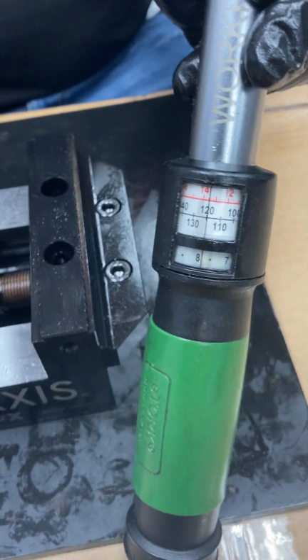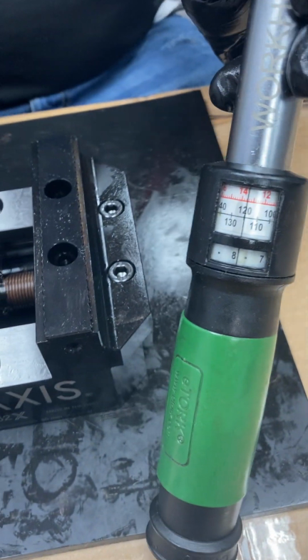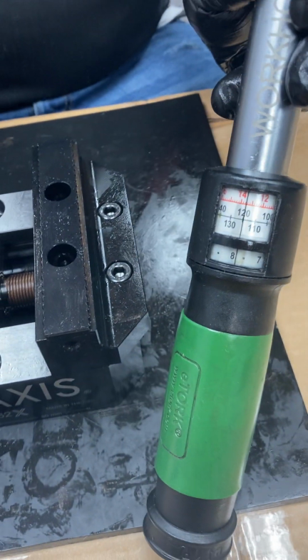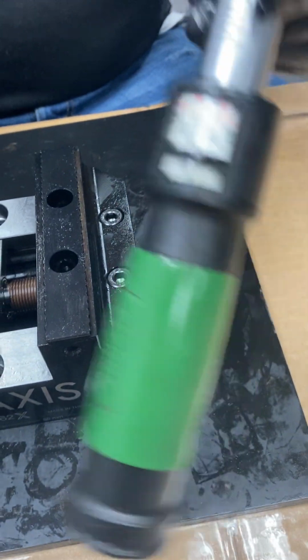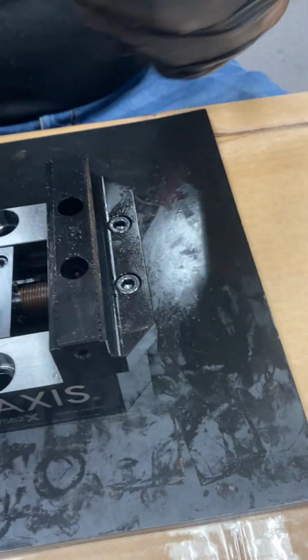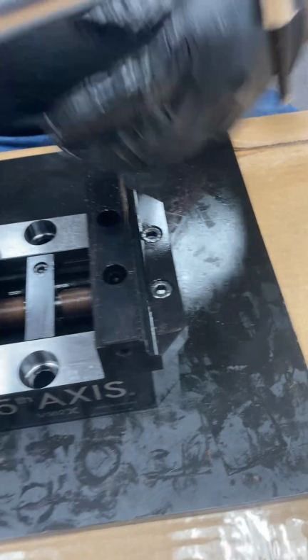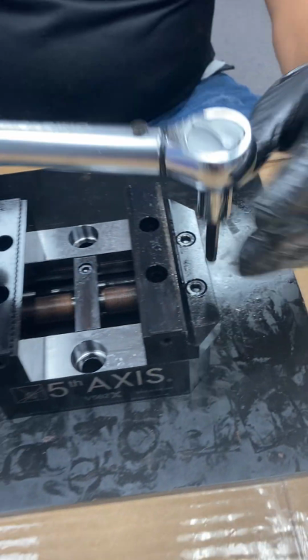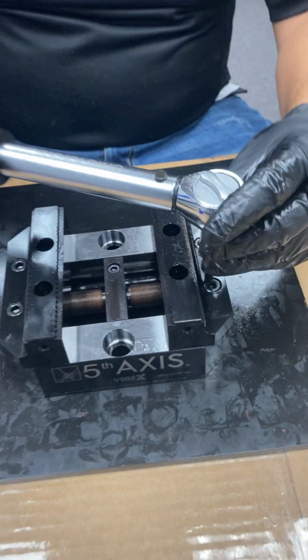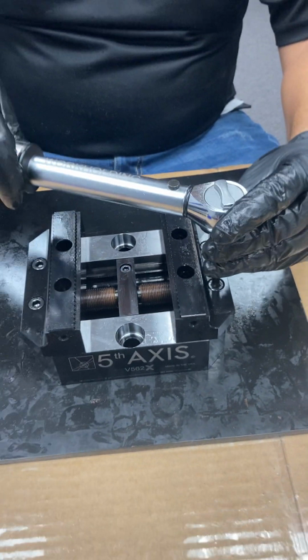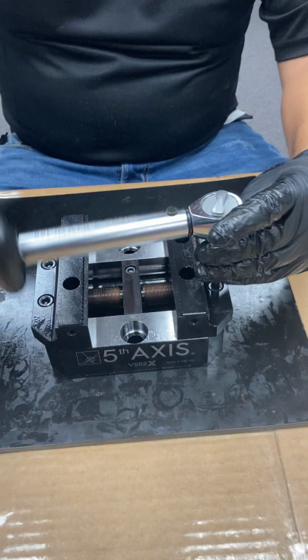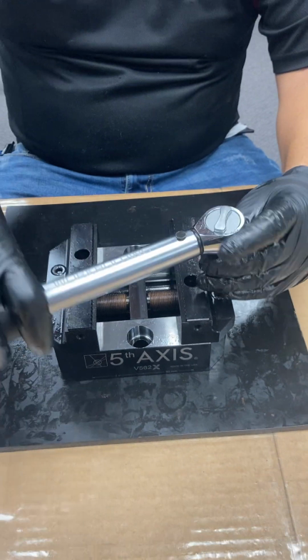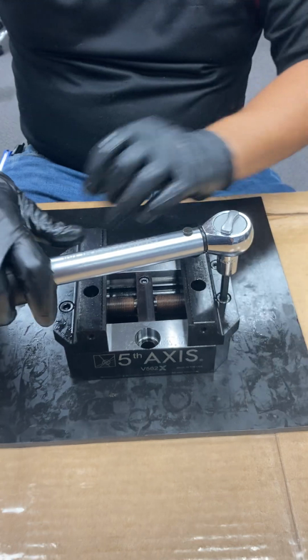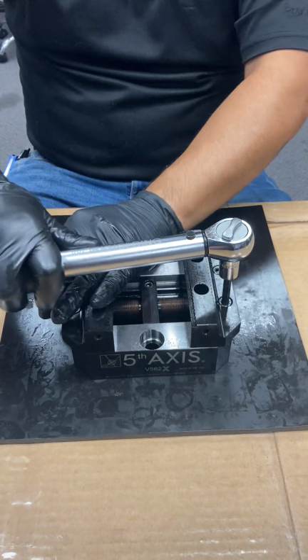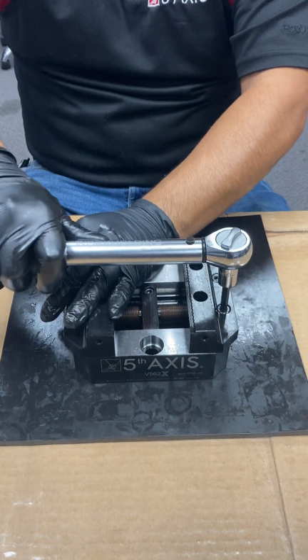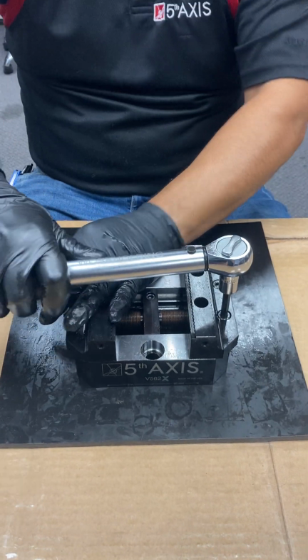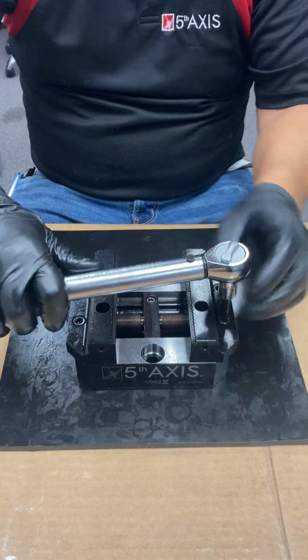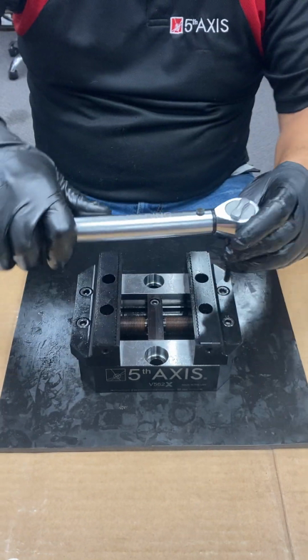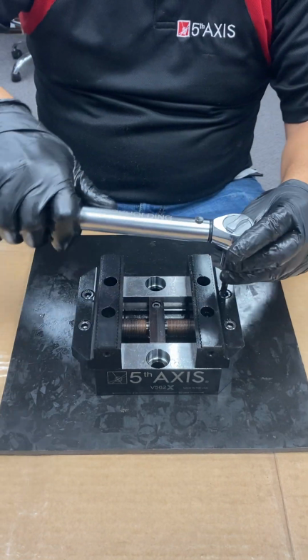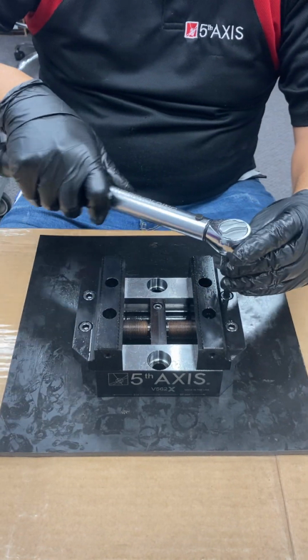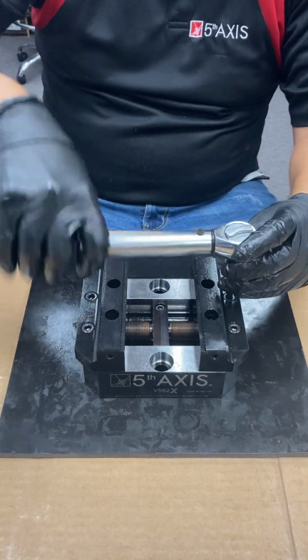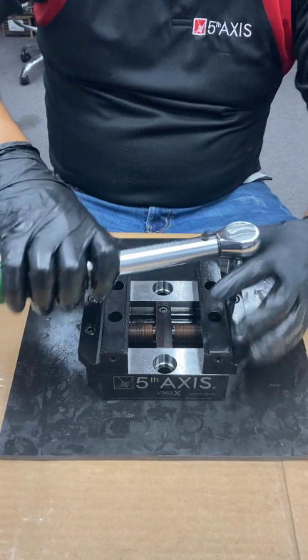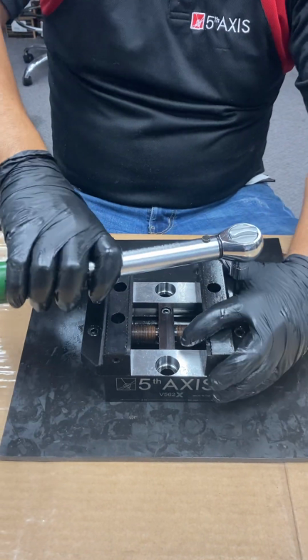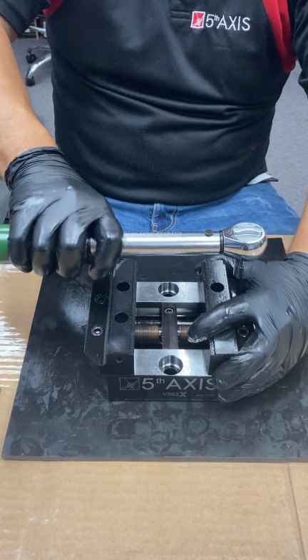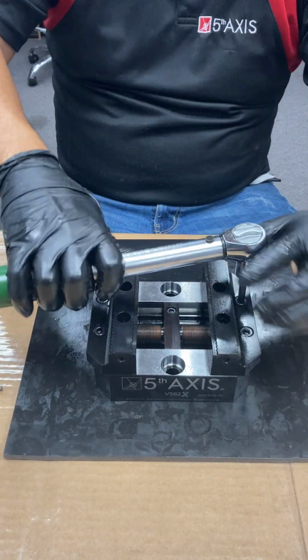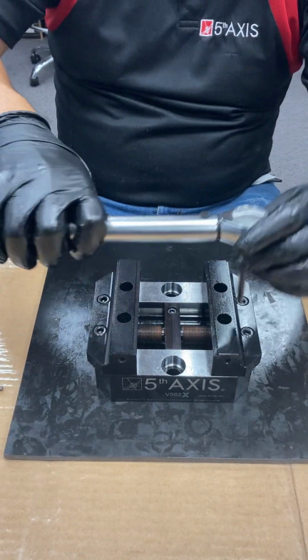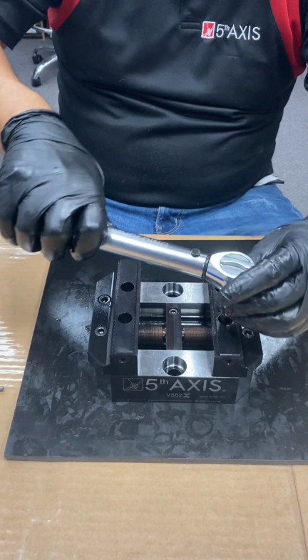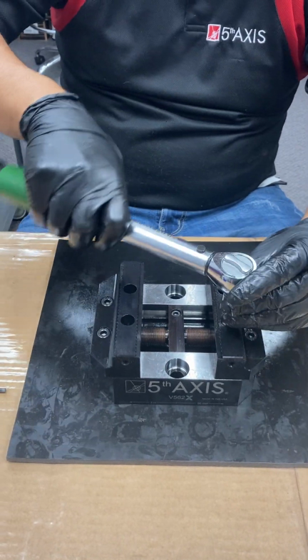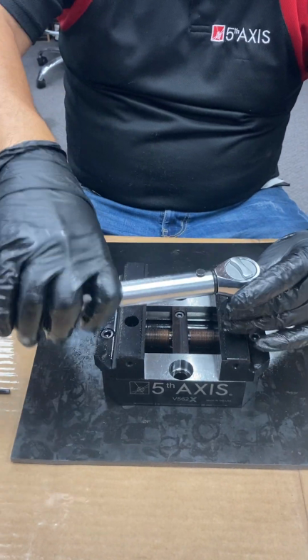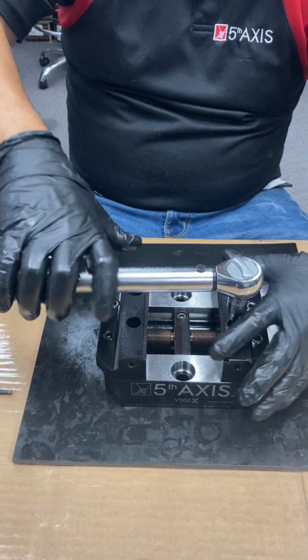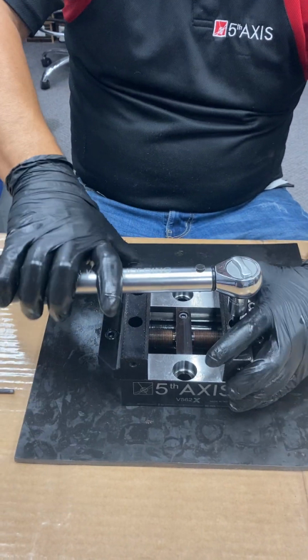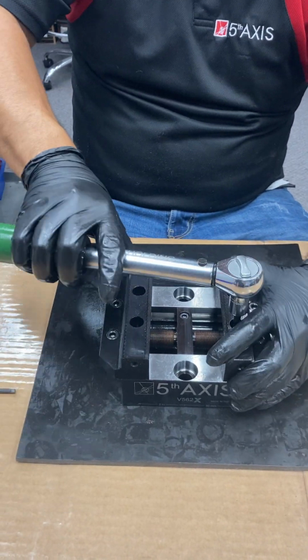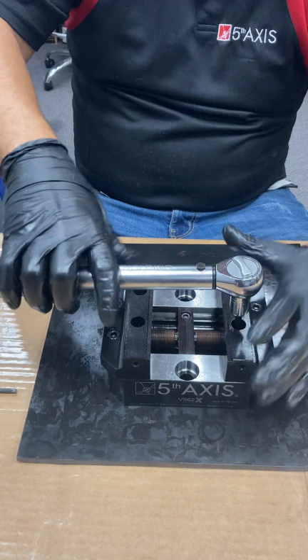We torque the jaw screws at 120 inch-pounds, as you'll notice. Just nice and tight — not overpowering anything.